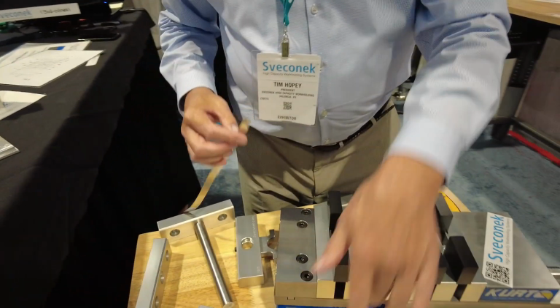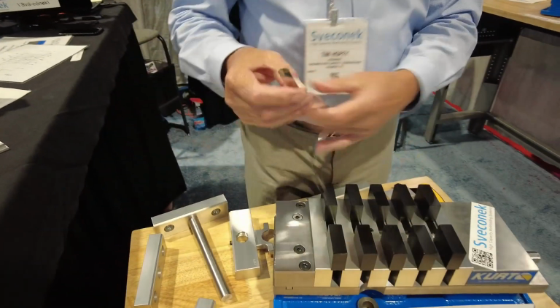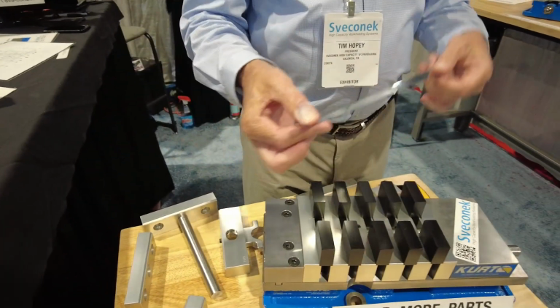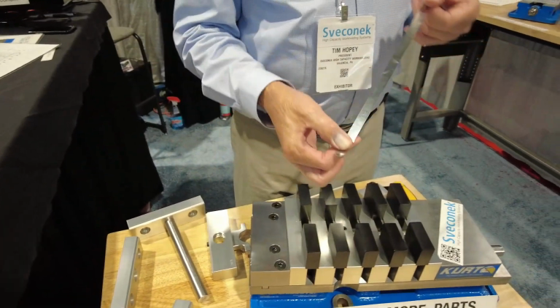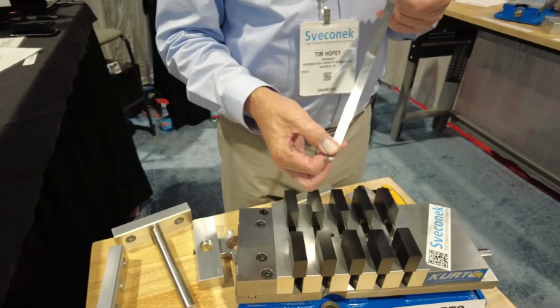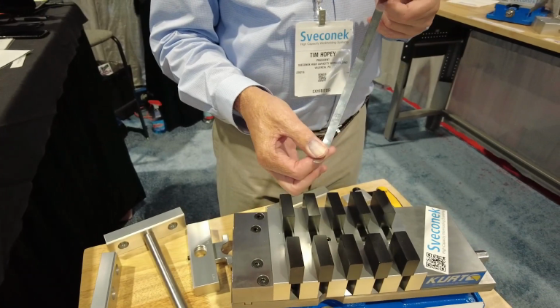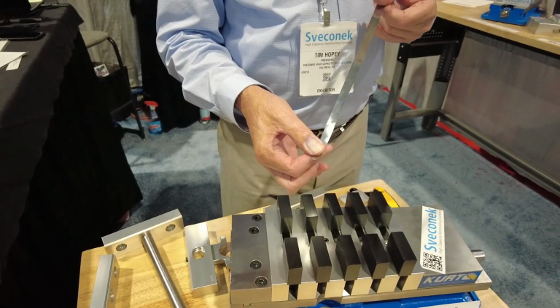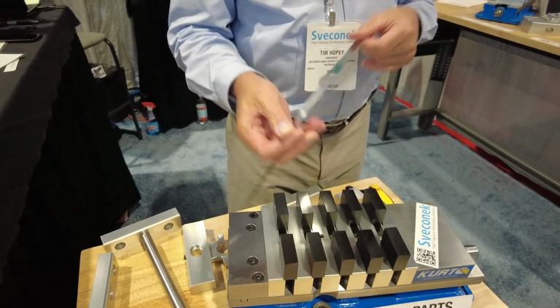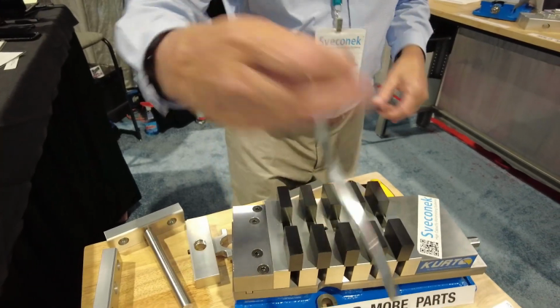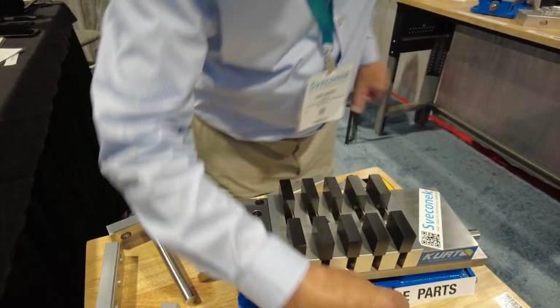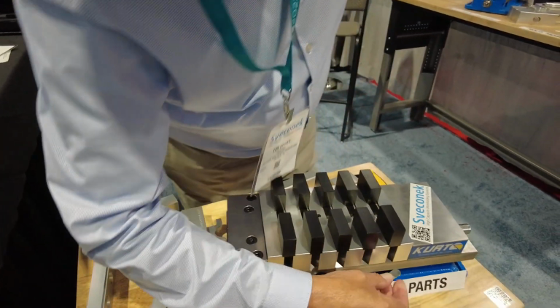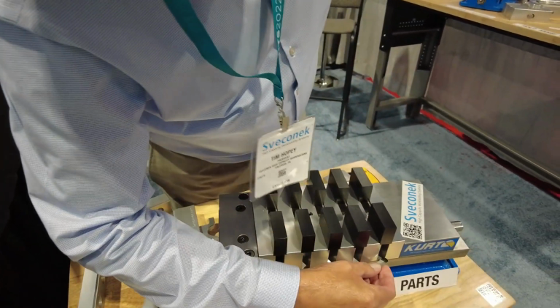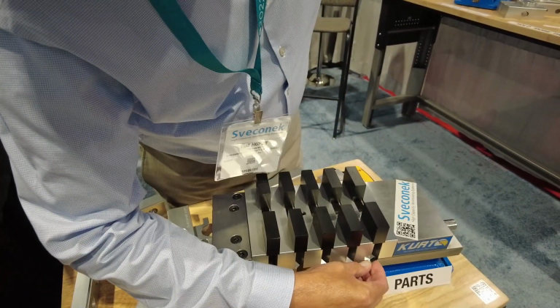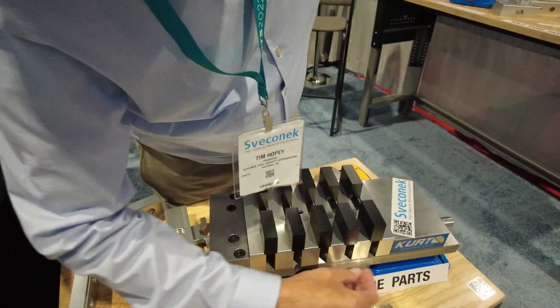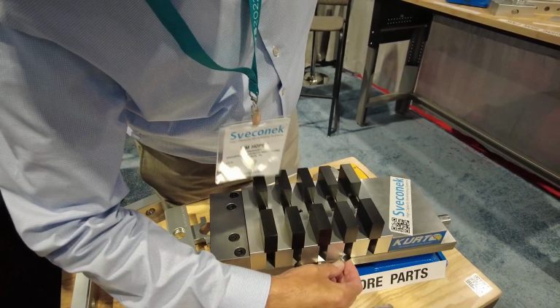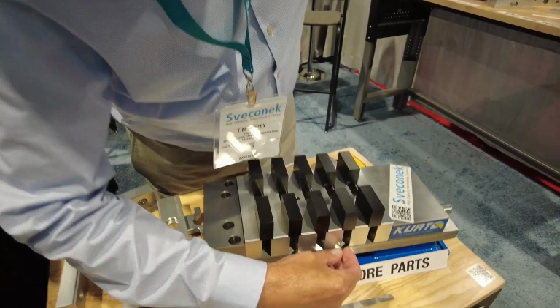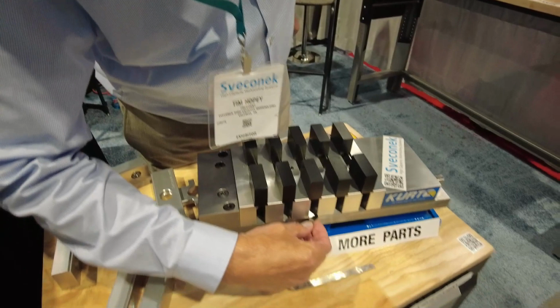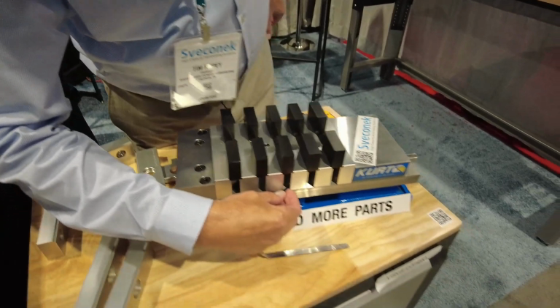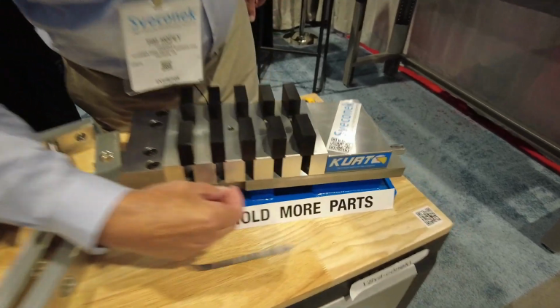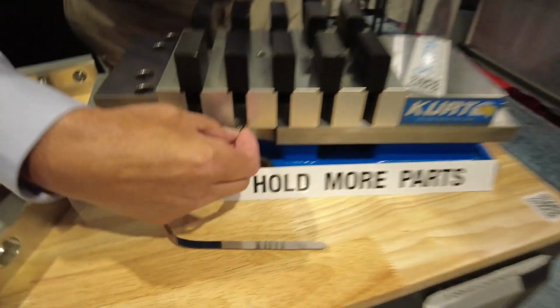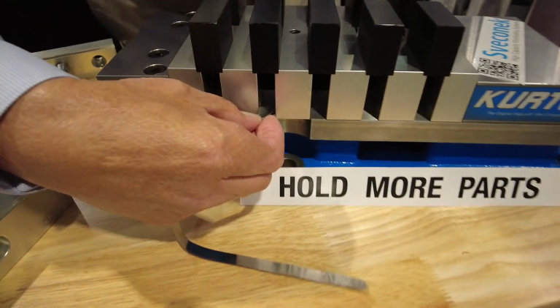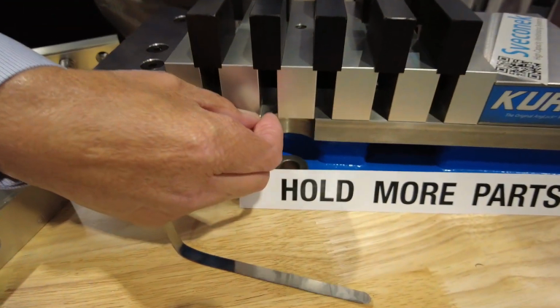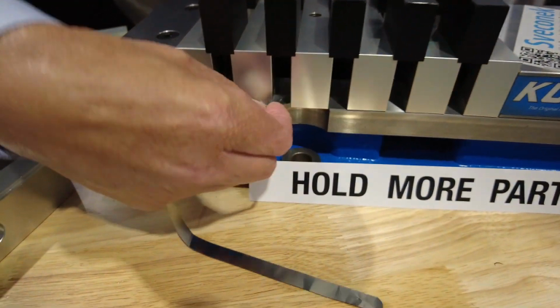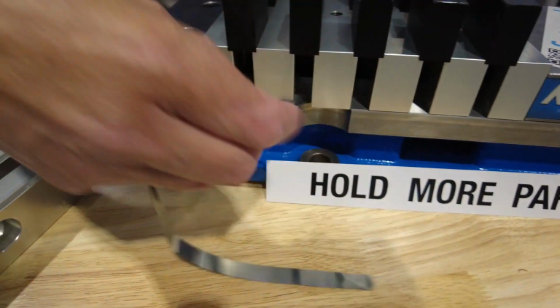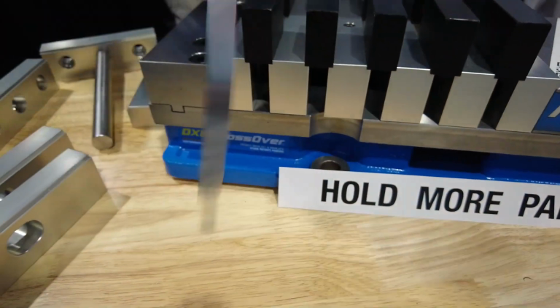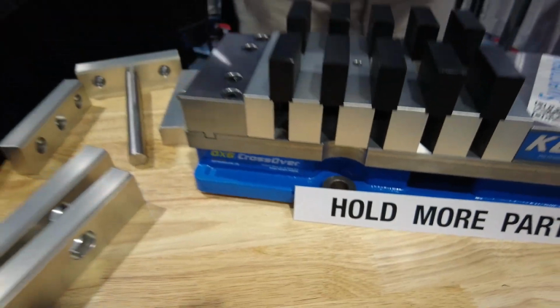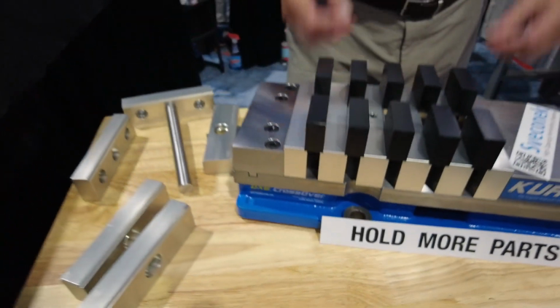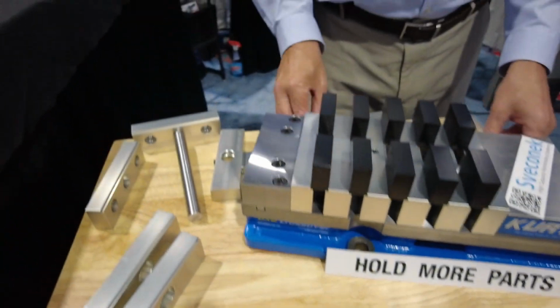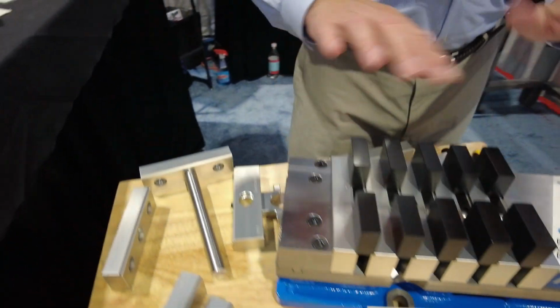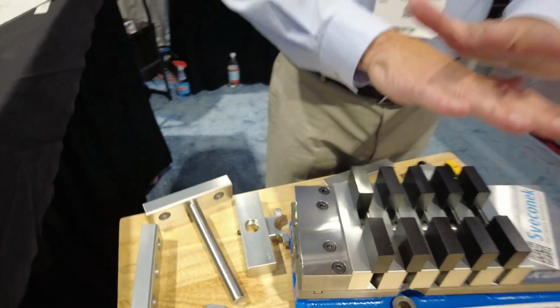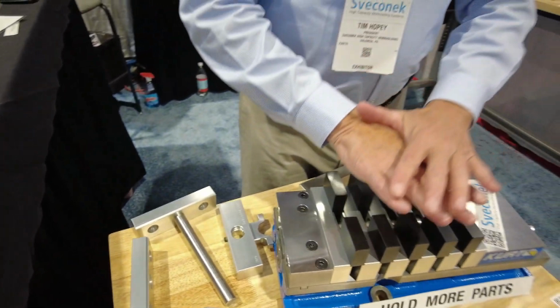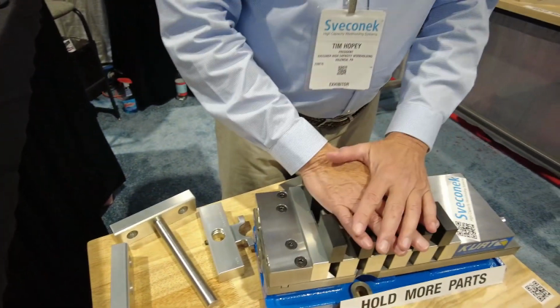Just to prove the point that everything goes firmly down against the ways, this is a 0.001" feeler gauge. No go — can't get that under any one of those jaws. No go. So they're all against the way of the vice, held down very tightly.